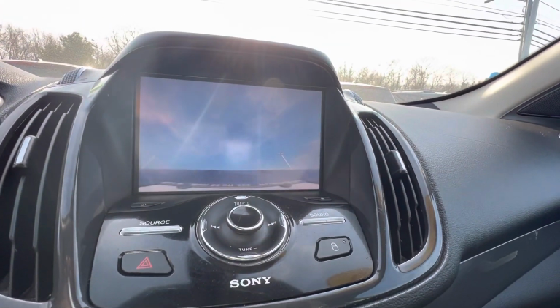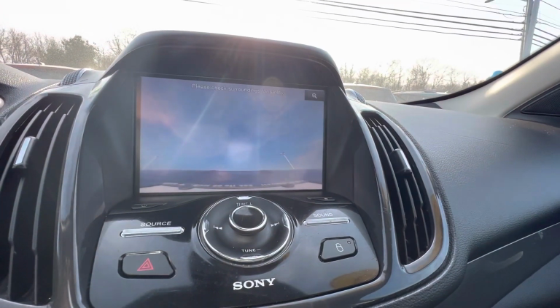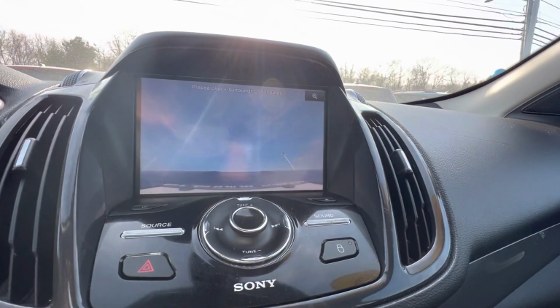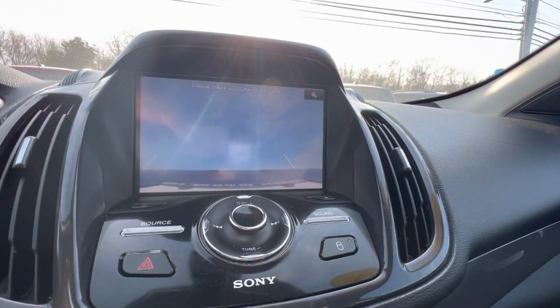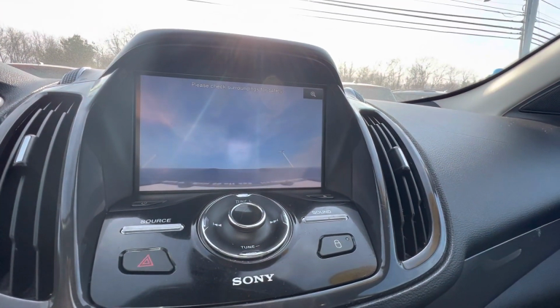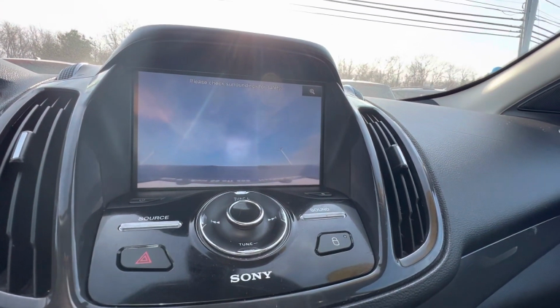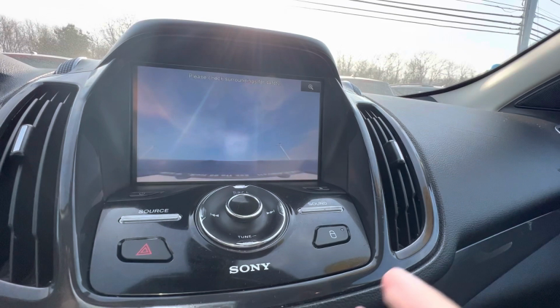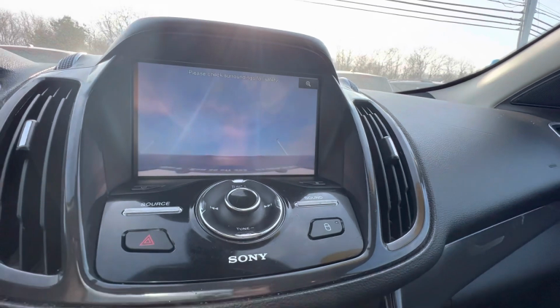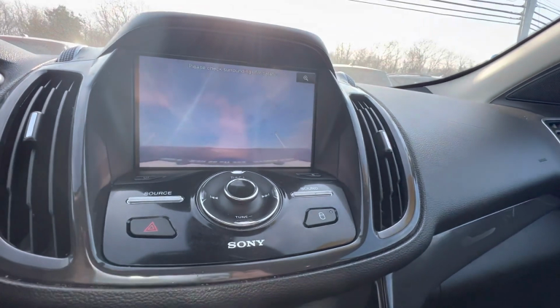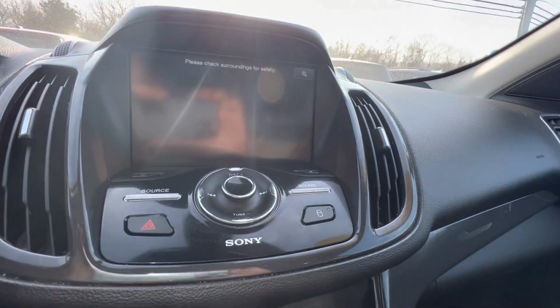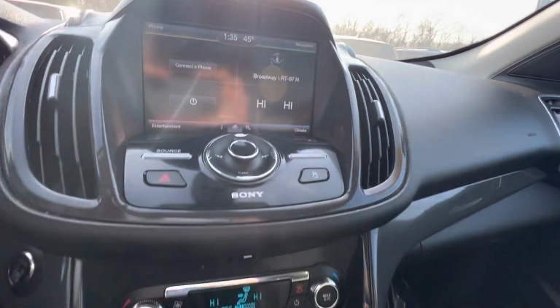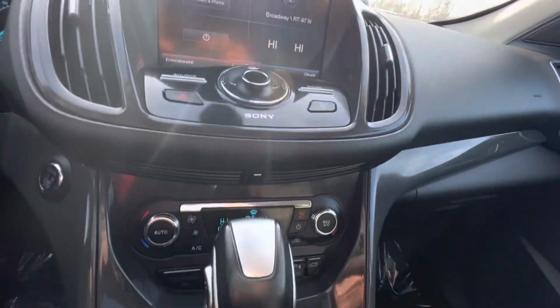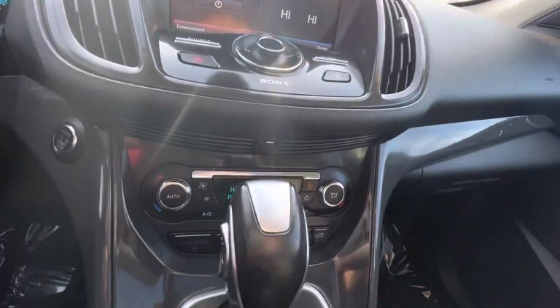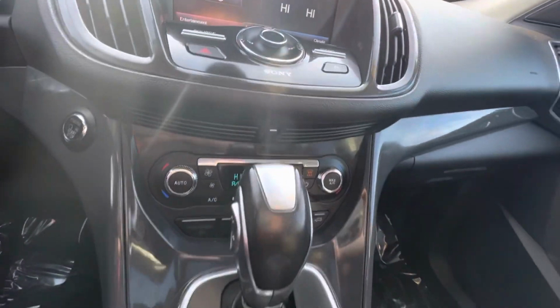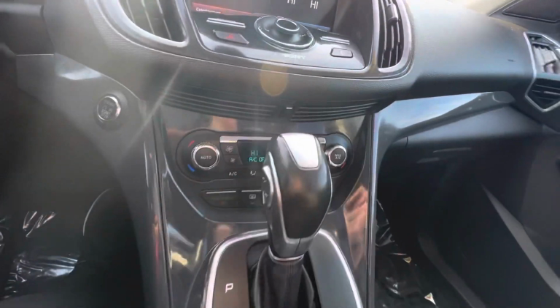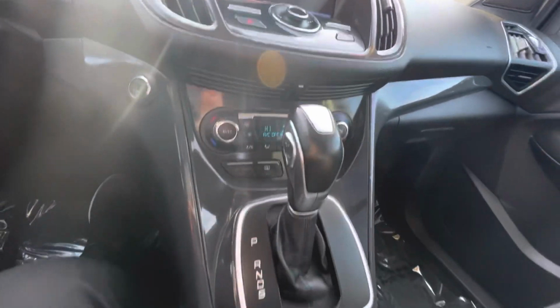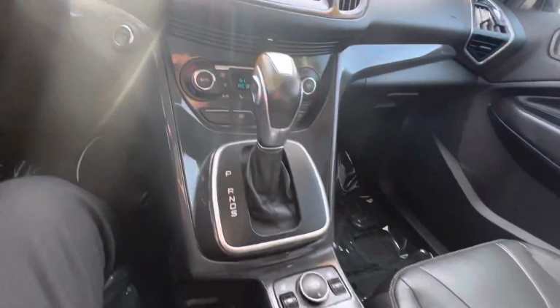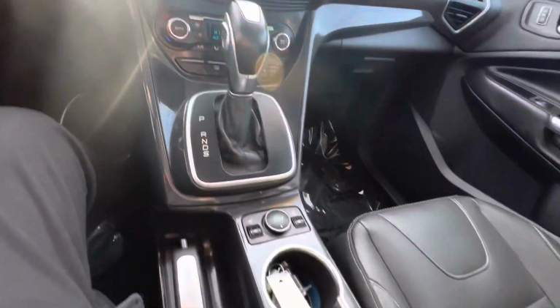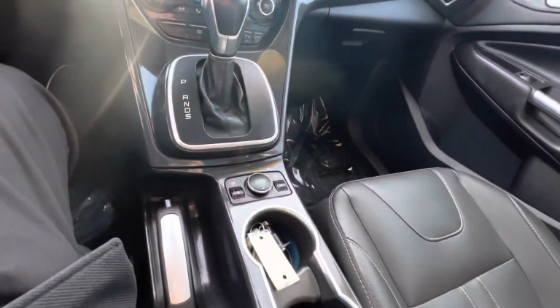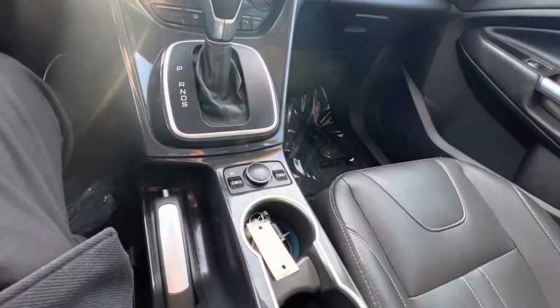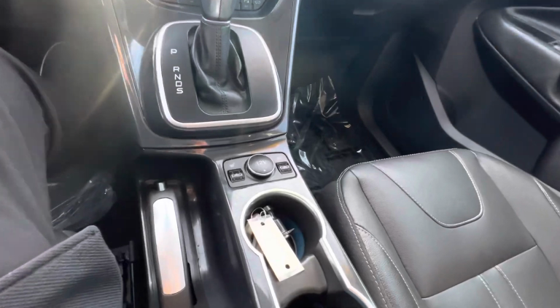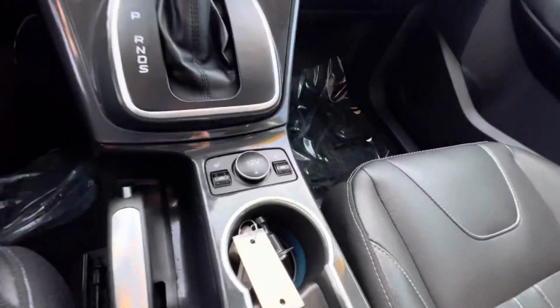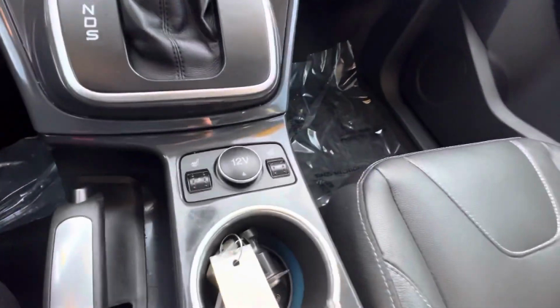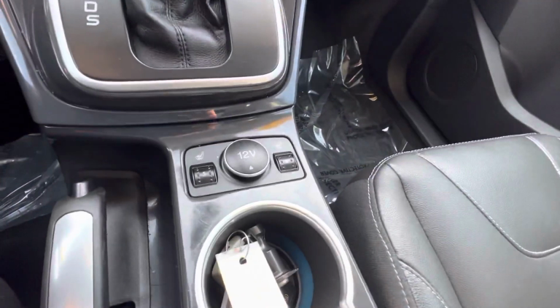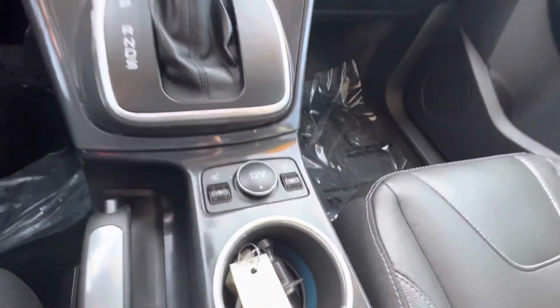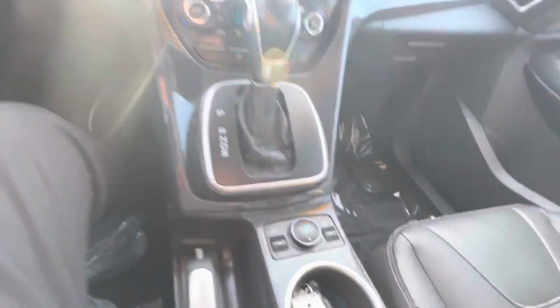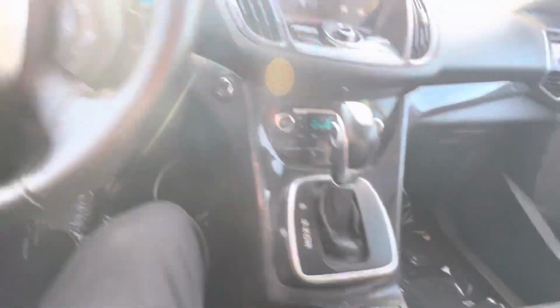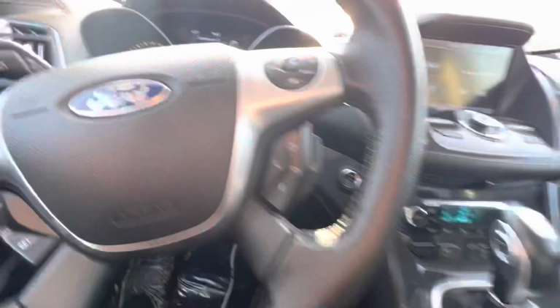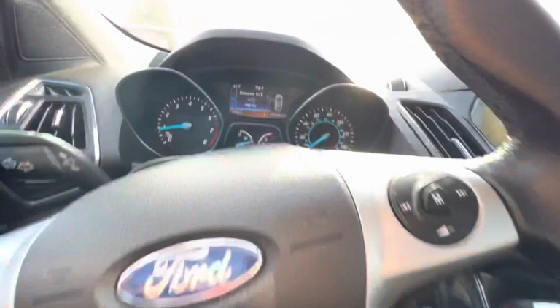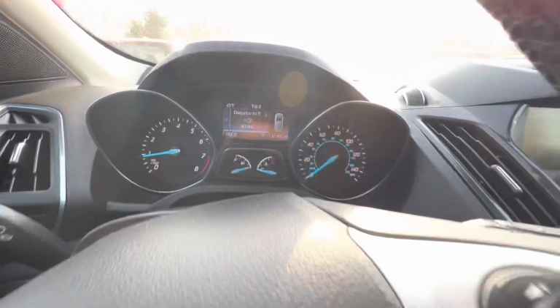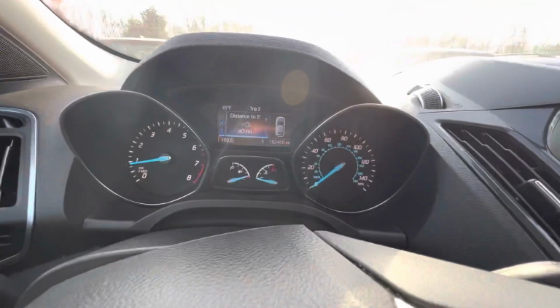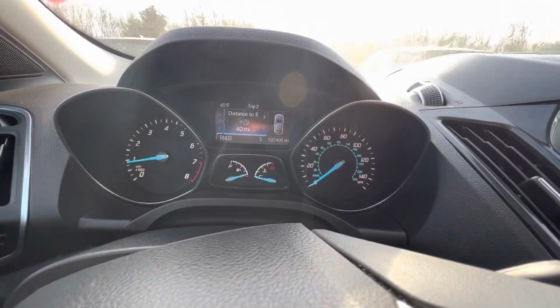Does have the backup camera. Heated seats down here. And here's the dash.